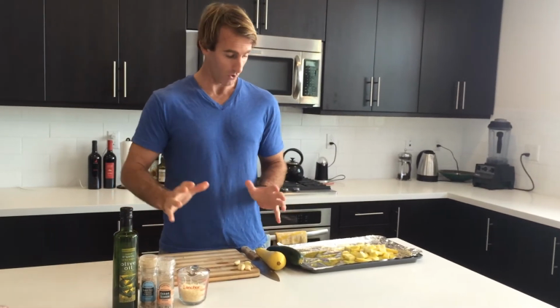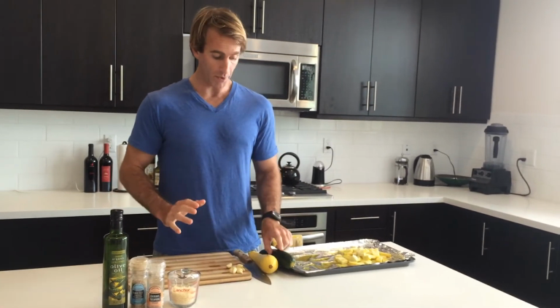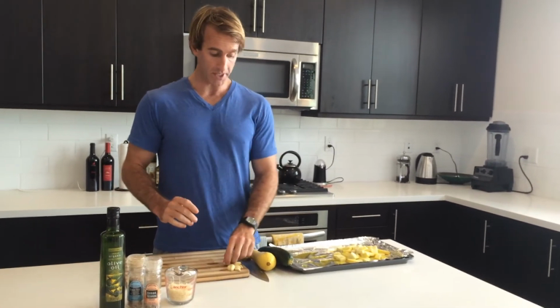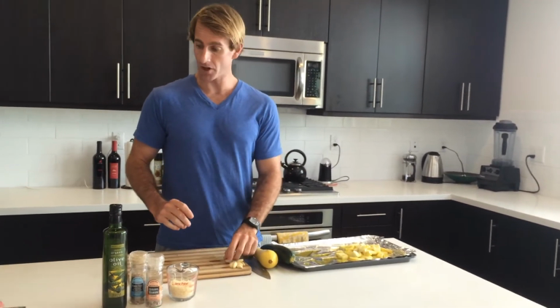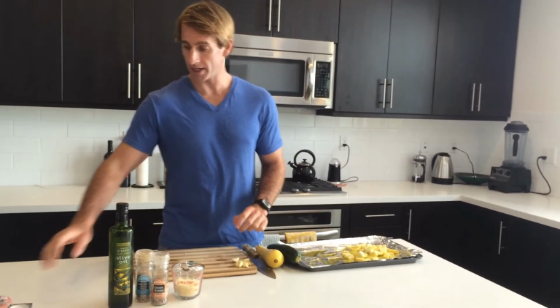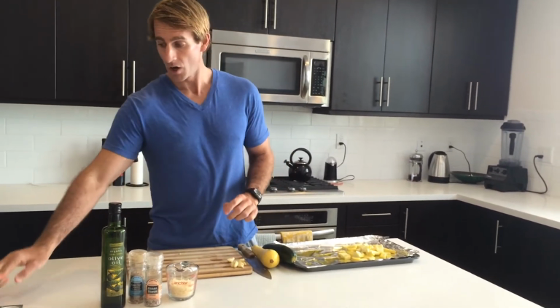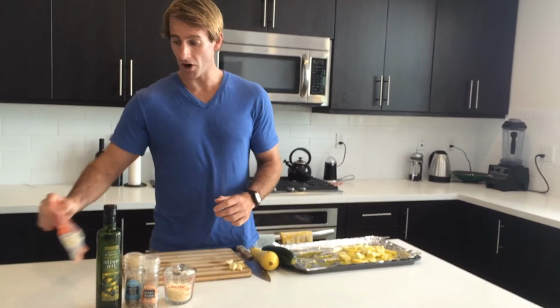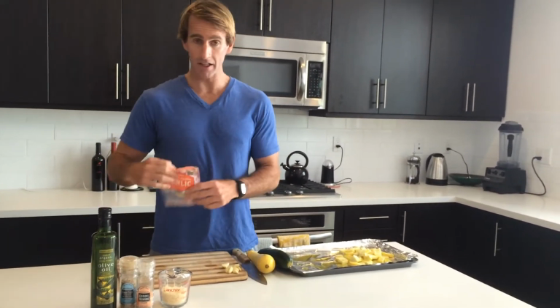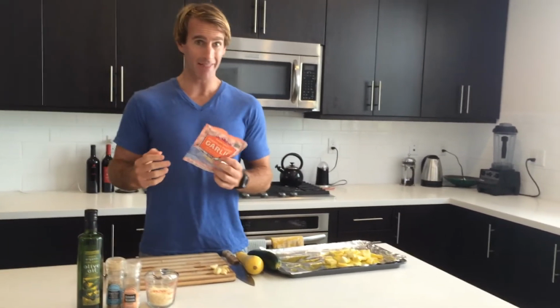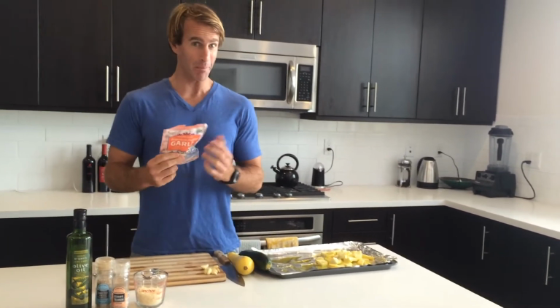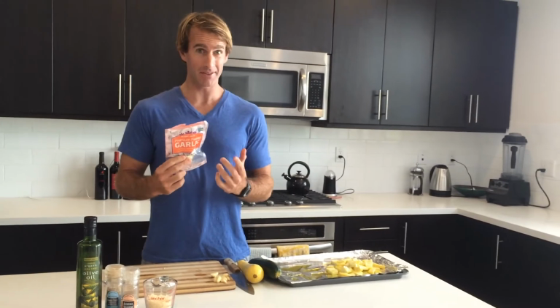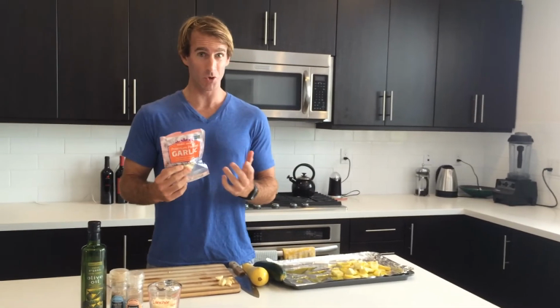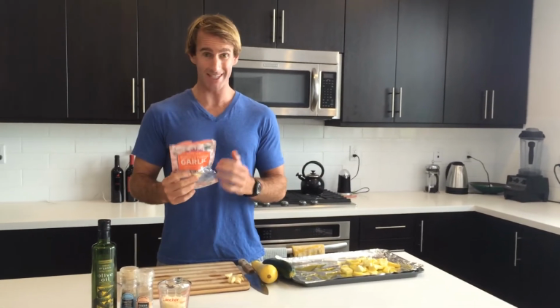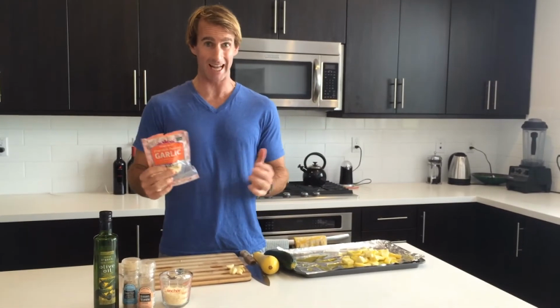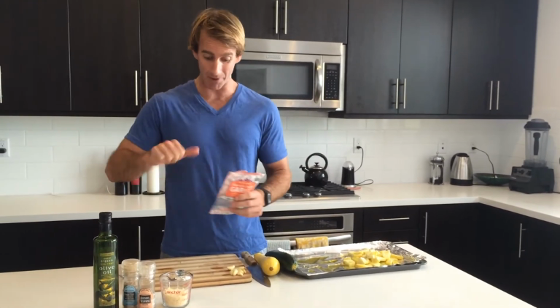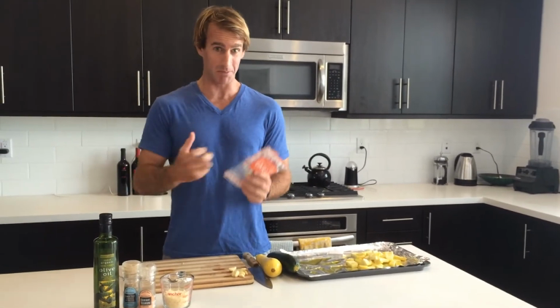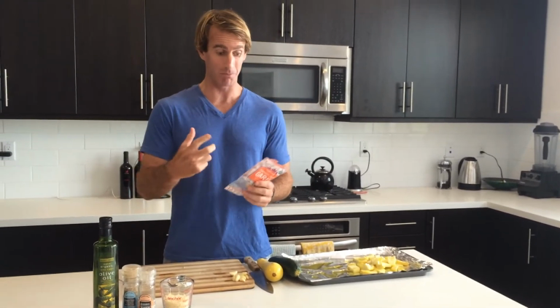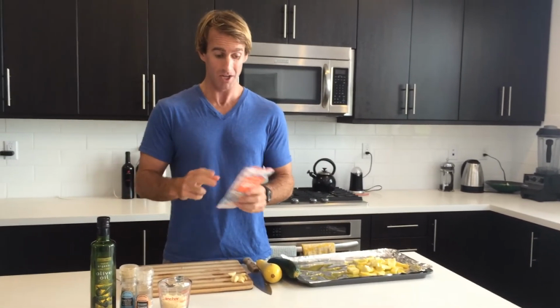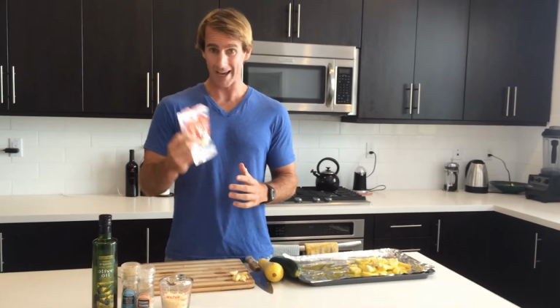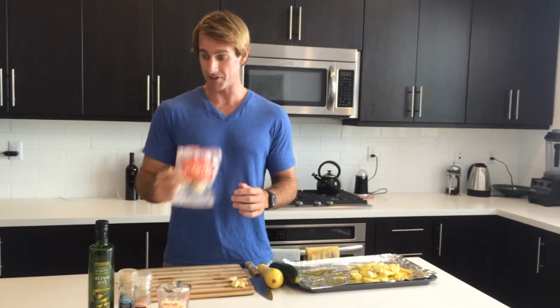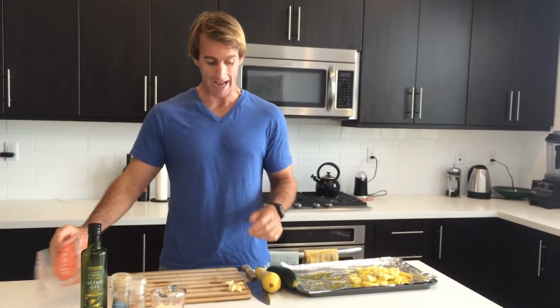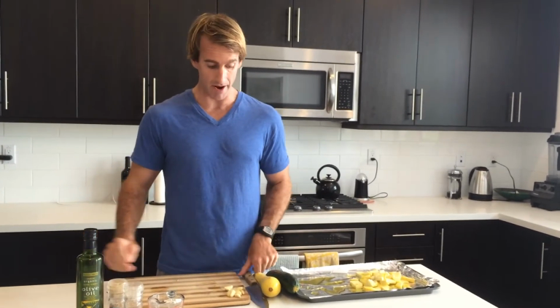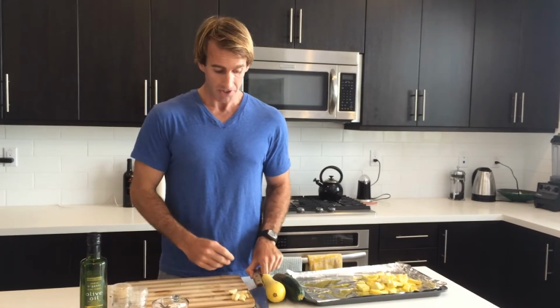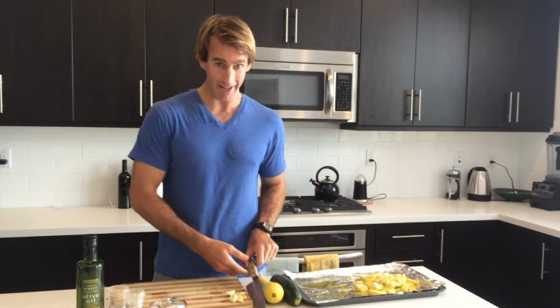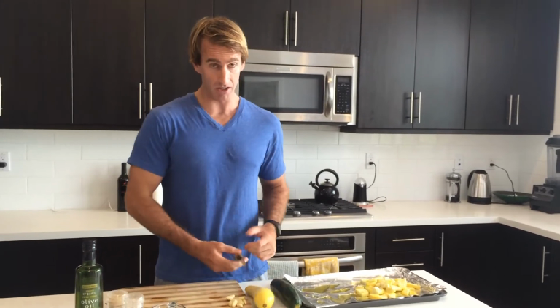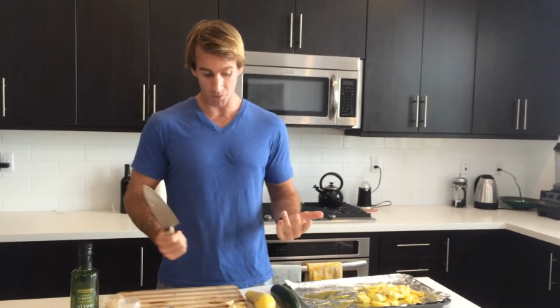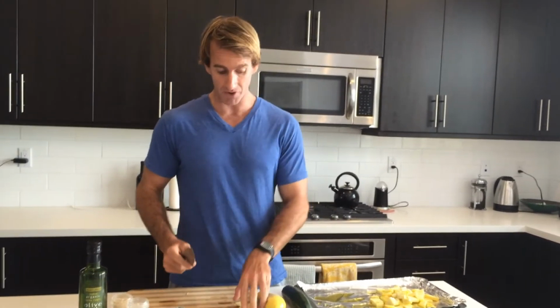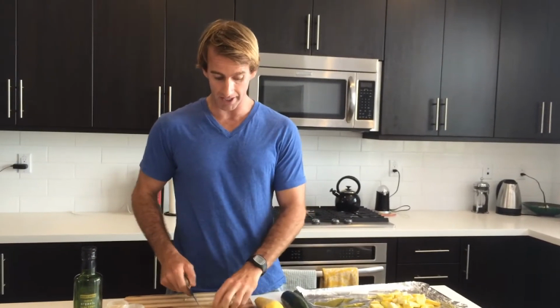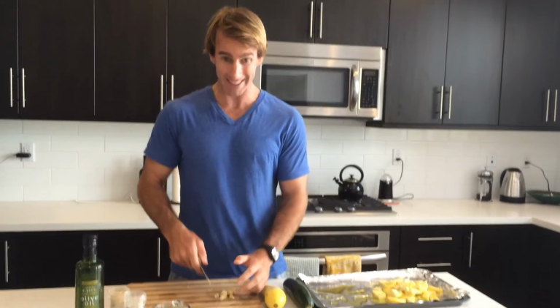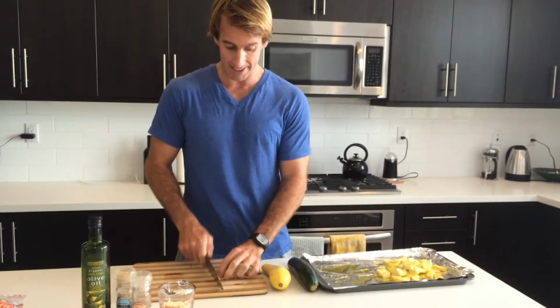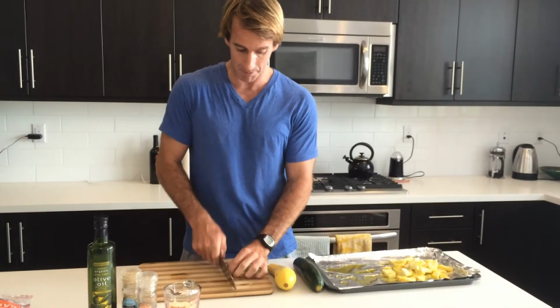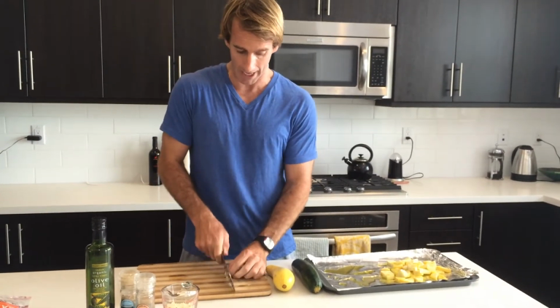So what we do, we take the garlic. With garlic, I love buying the pre-peeled stuff — super easy, saves a lot of time. You don't have to smash the cloves, saves you some time there. So I've got about eight cloves. We love garlic here.